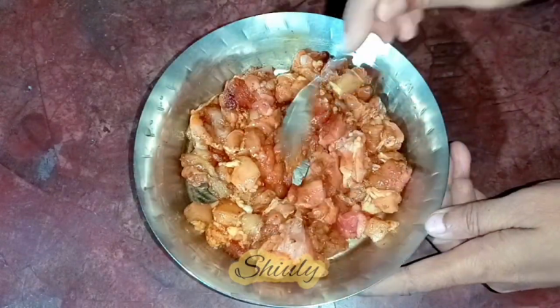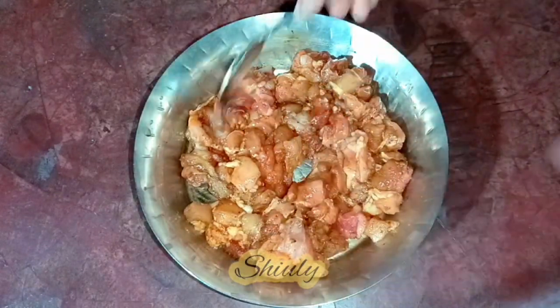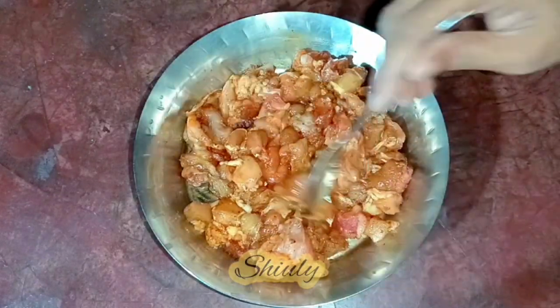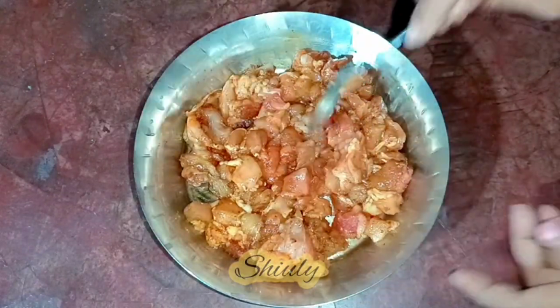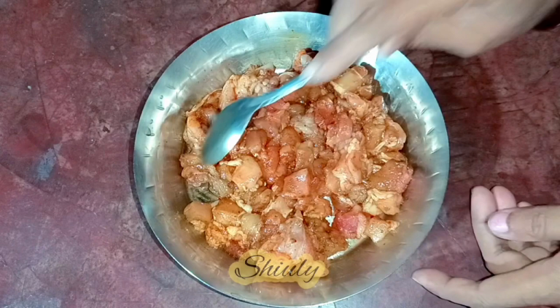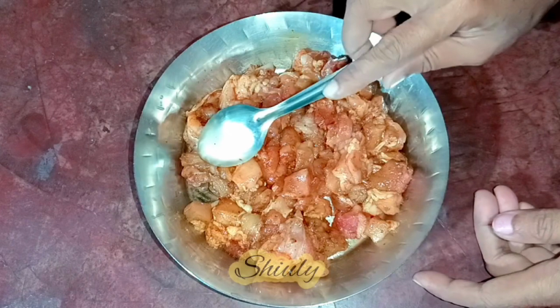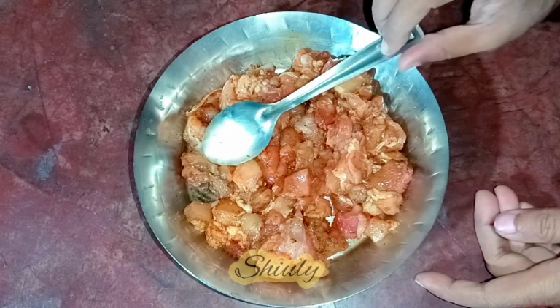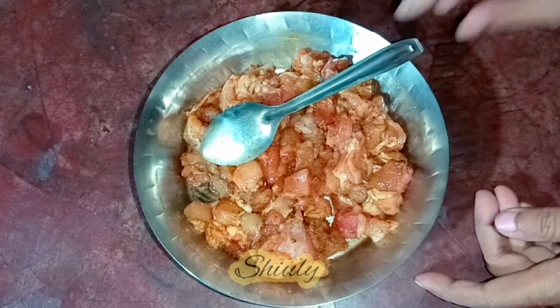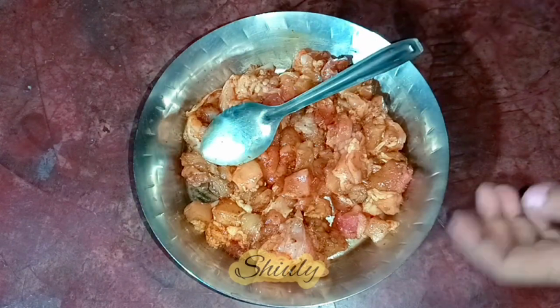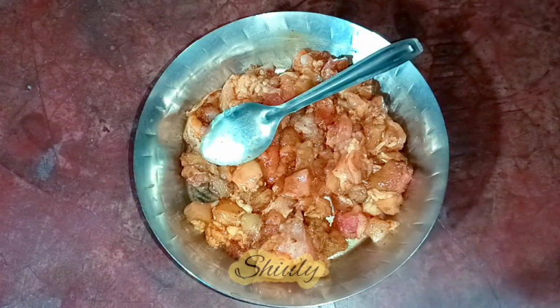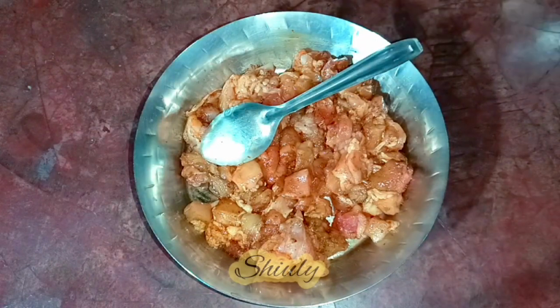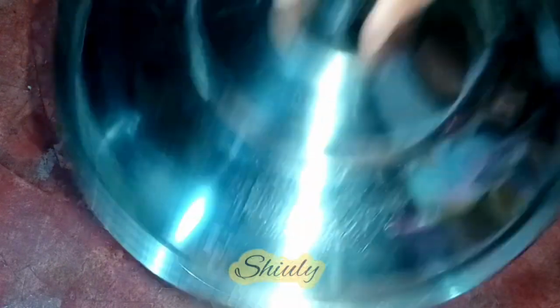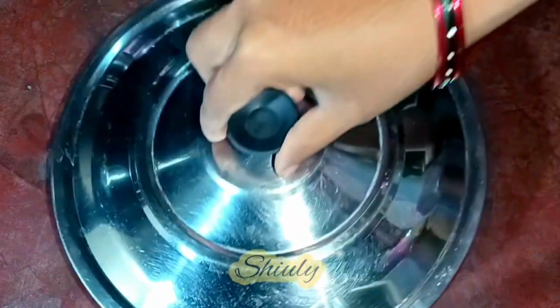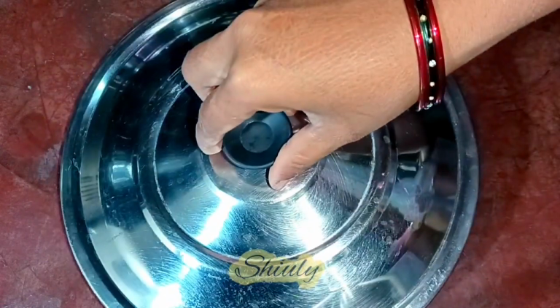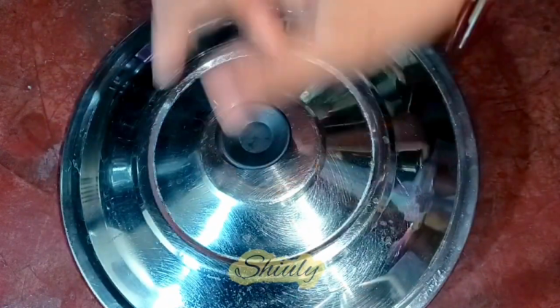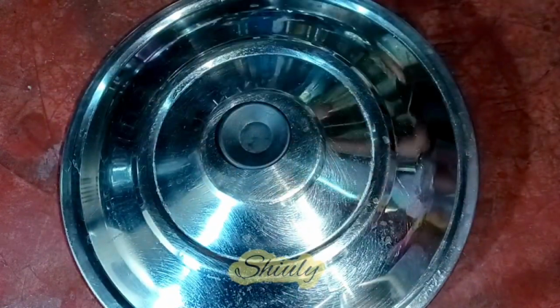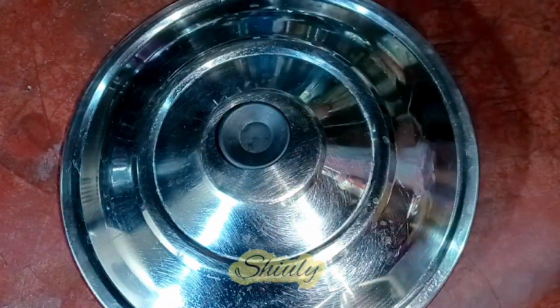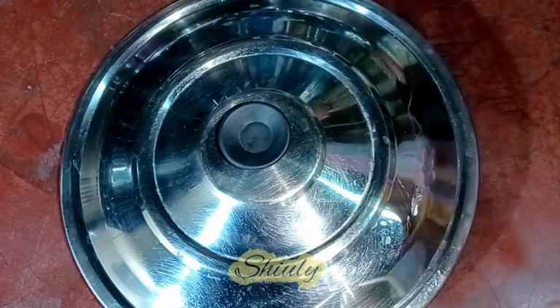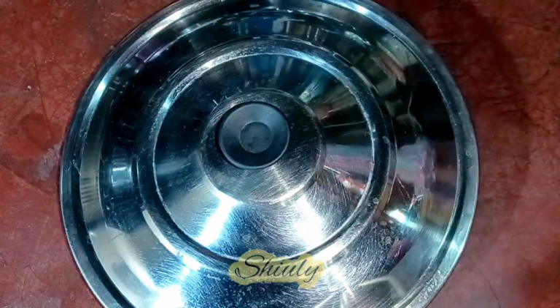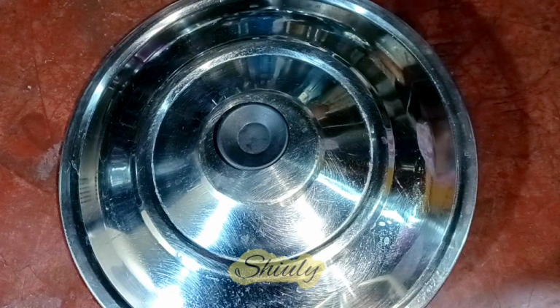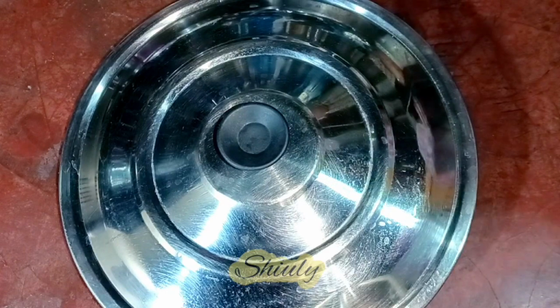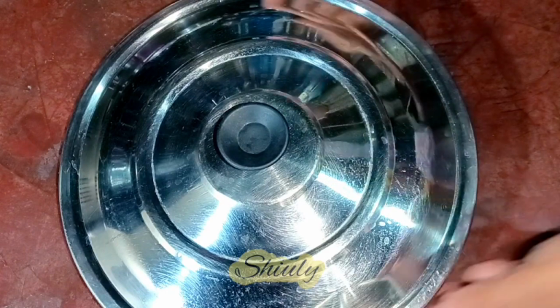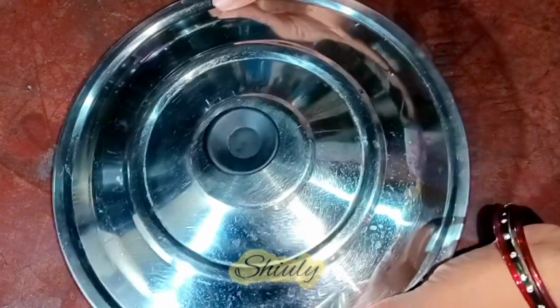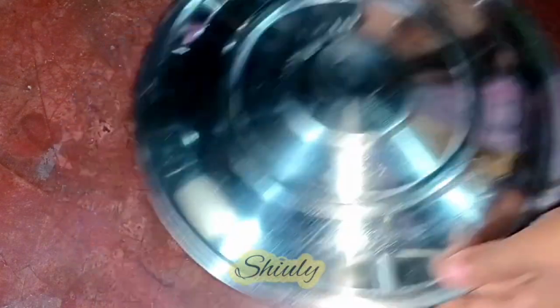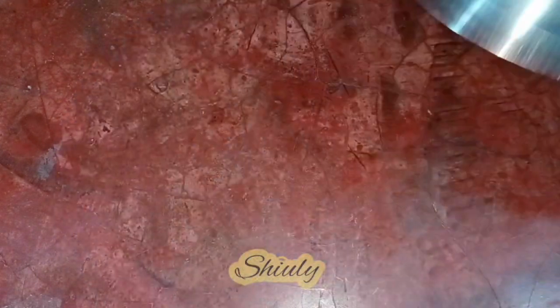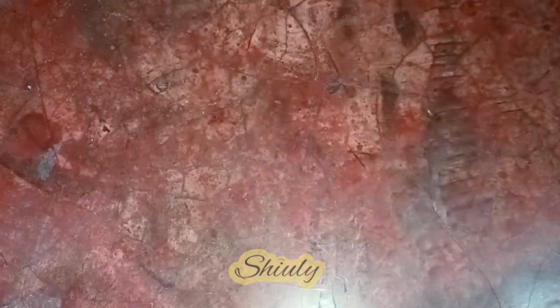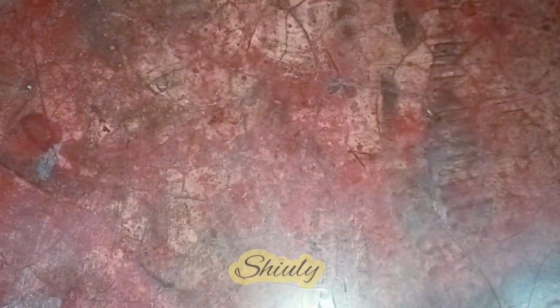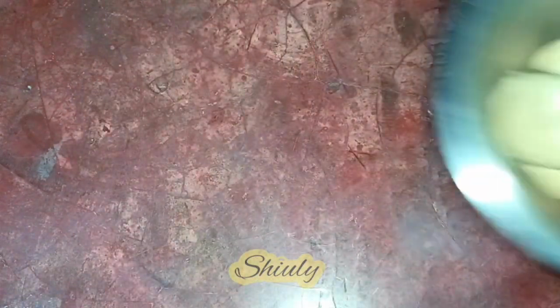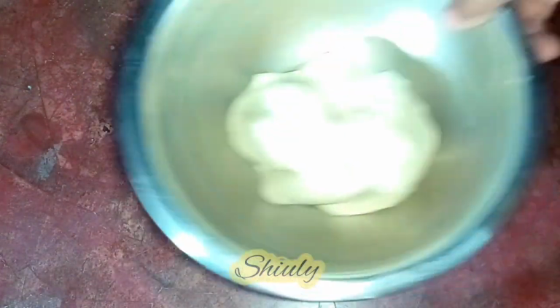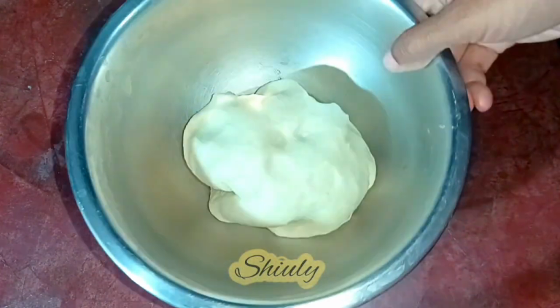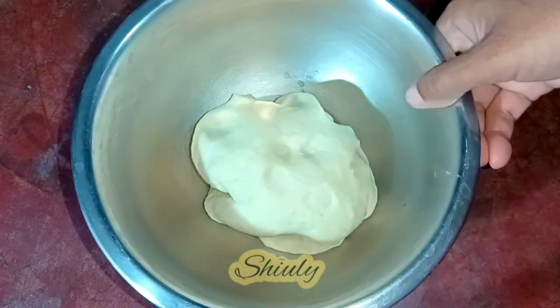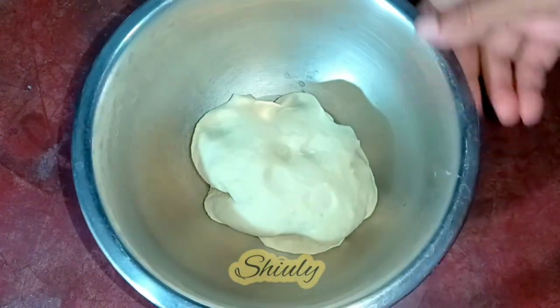After mixing nicely we need to rest the chicken for about 20 to 25 minutes. I'll cover it with a lid and you may keep it in the refrigerator. In the meantime we will do the rest of the work. First we need to knead a dough.